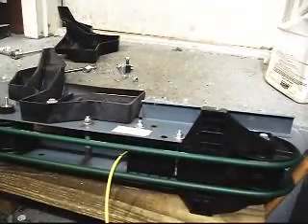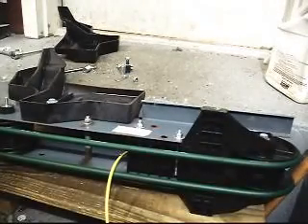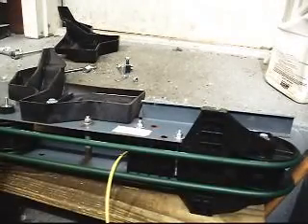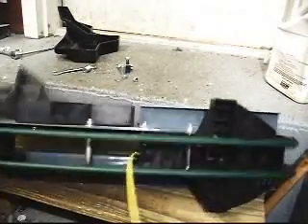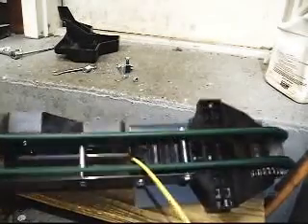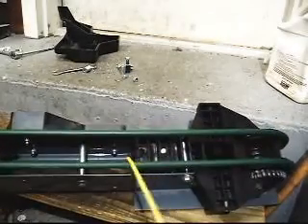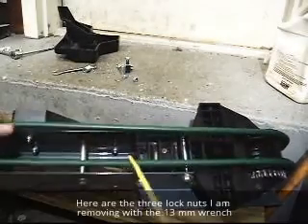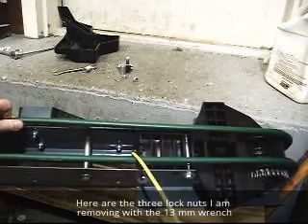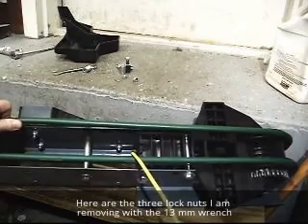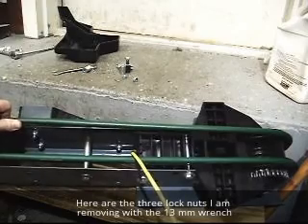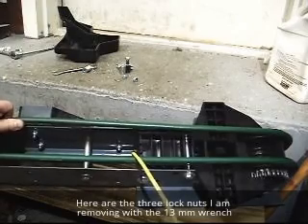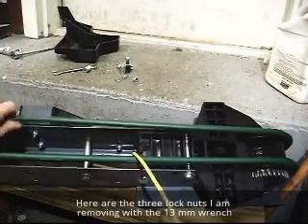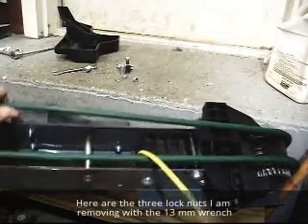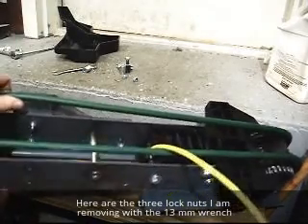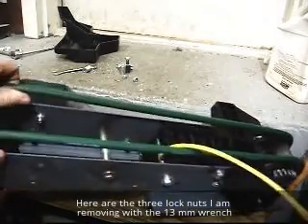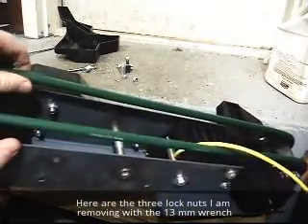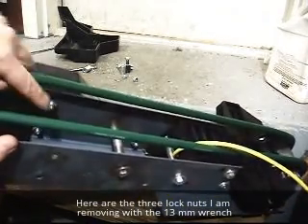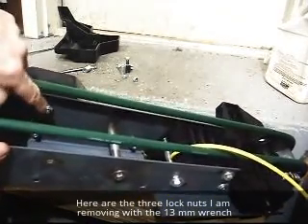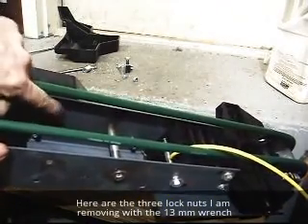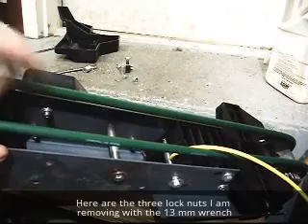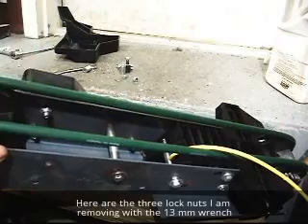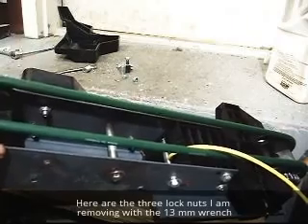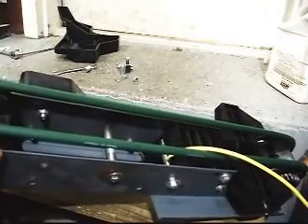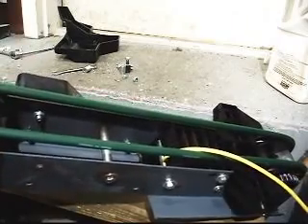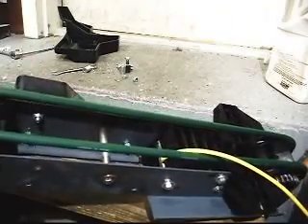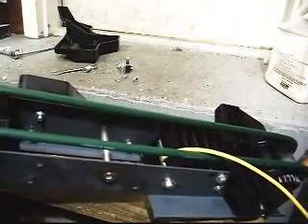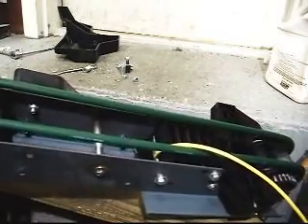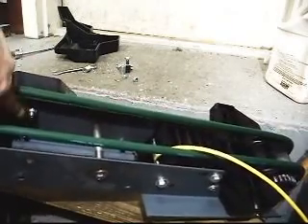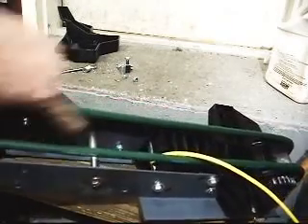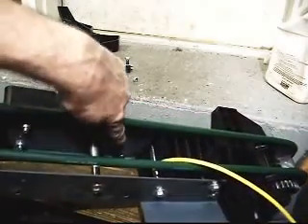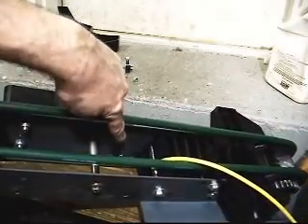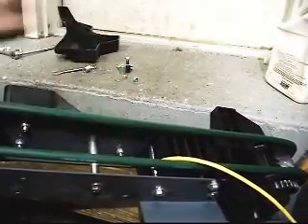As you can see on the inside — you can give me that light right there — those are the ones I'm taking off with the 13mm wrench on the inside. There are three of them: one, two, and the third one's over that direction.